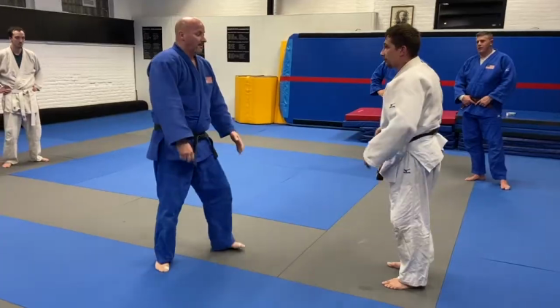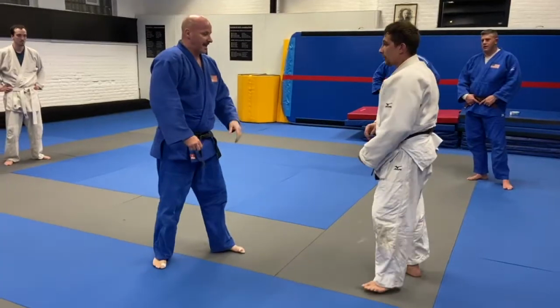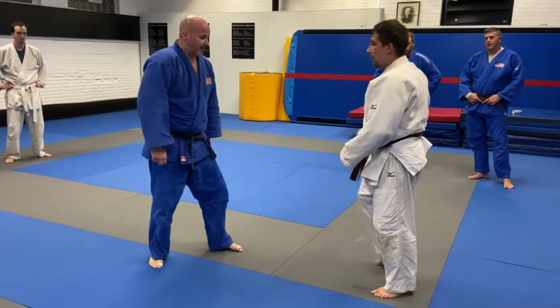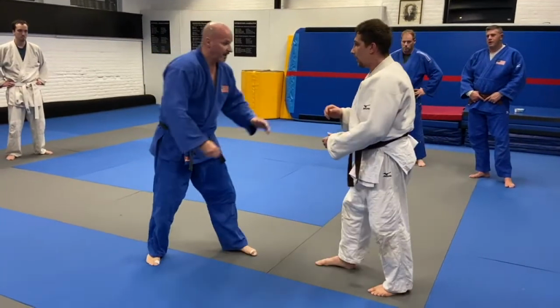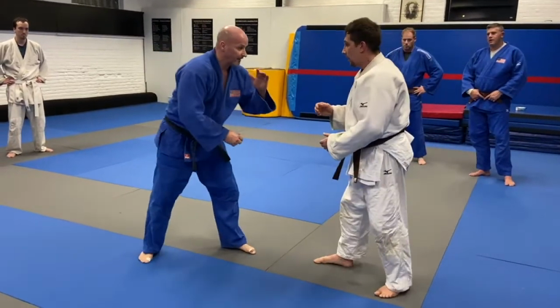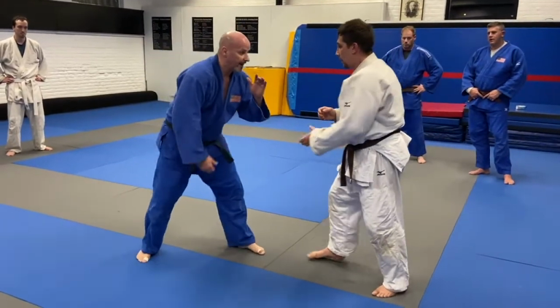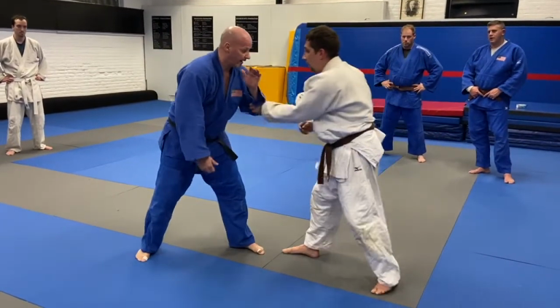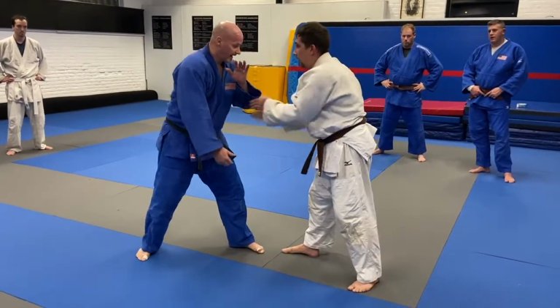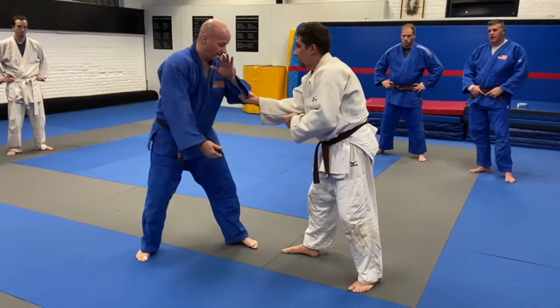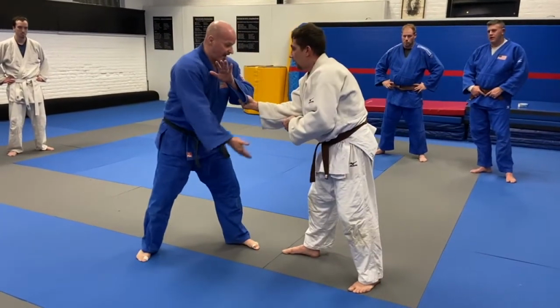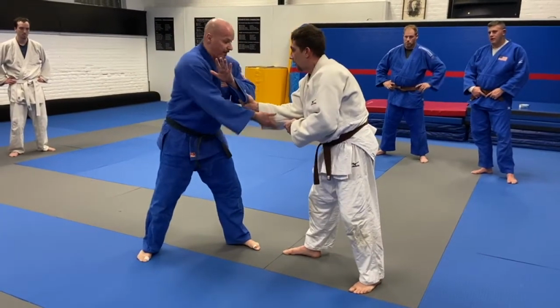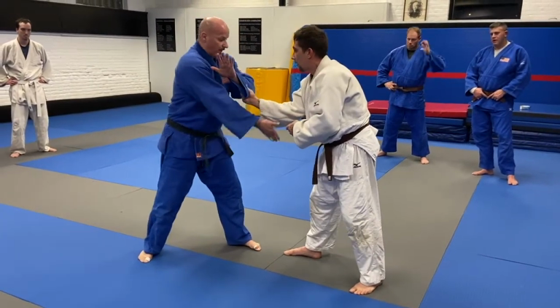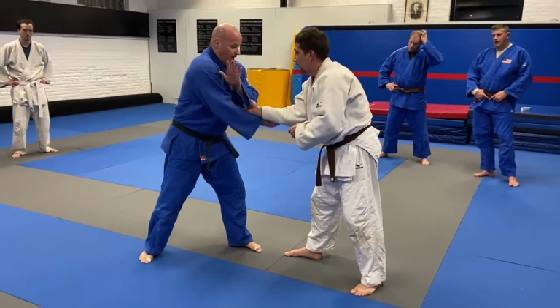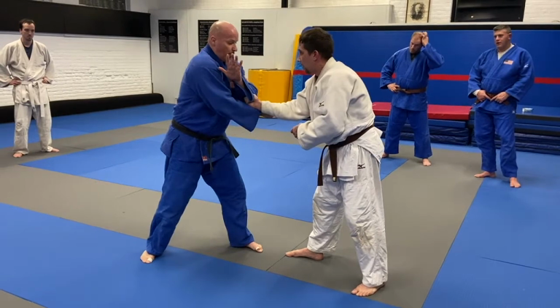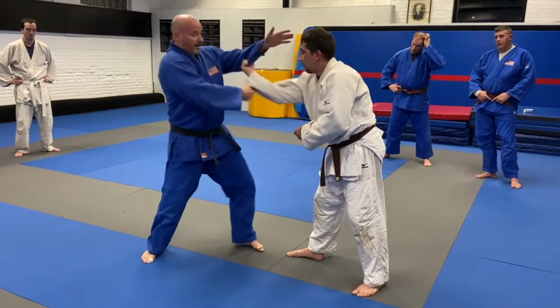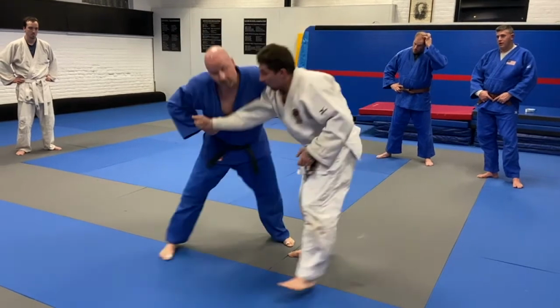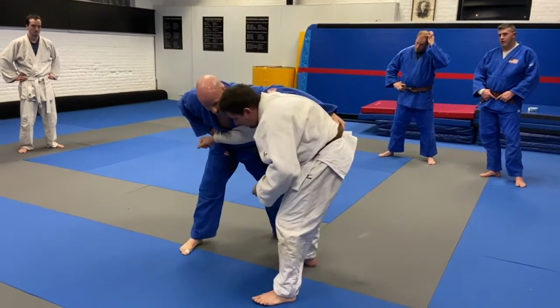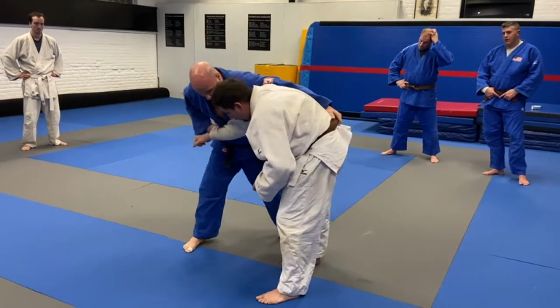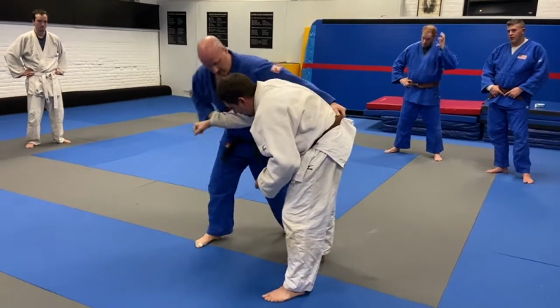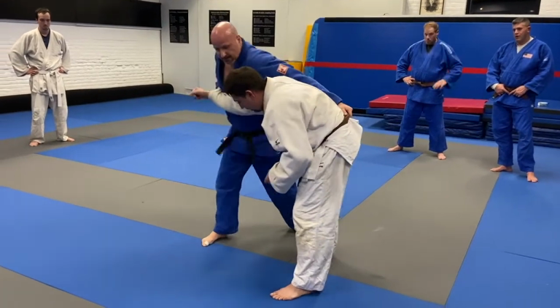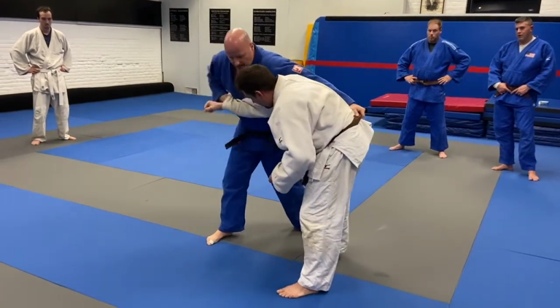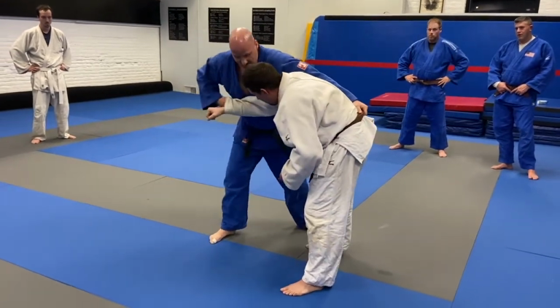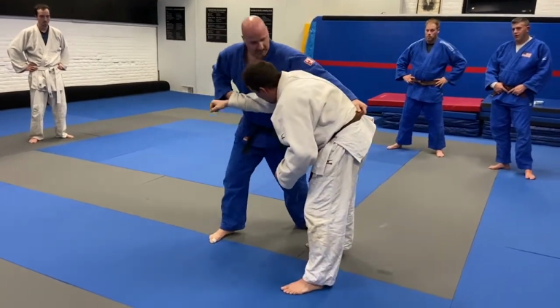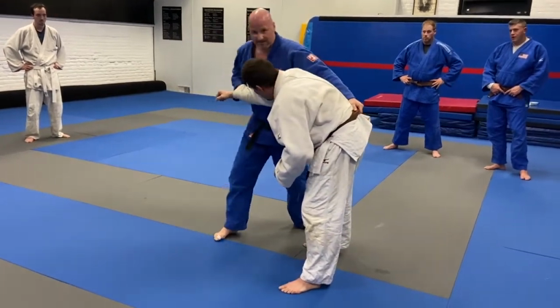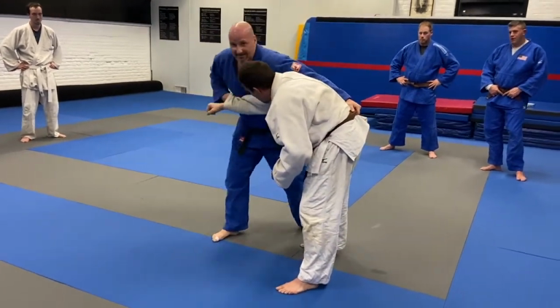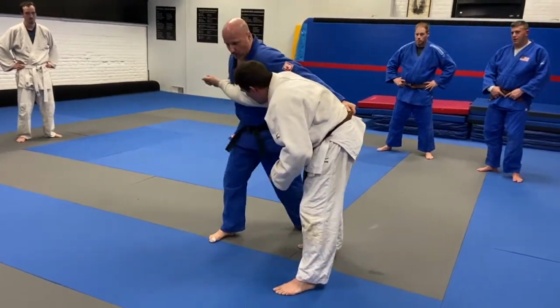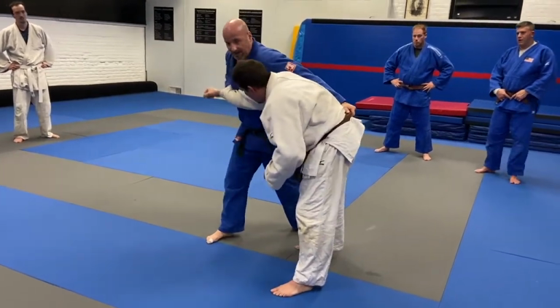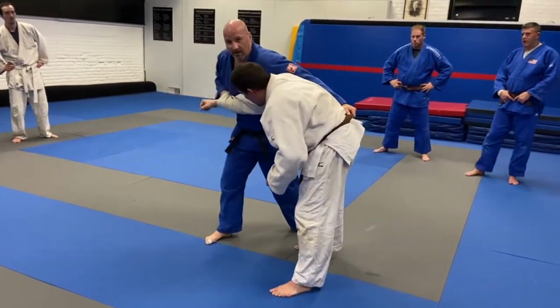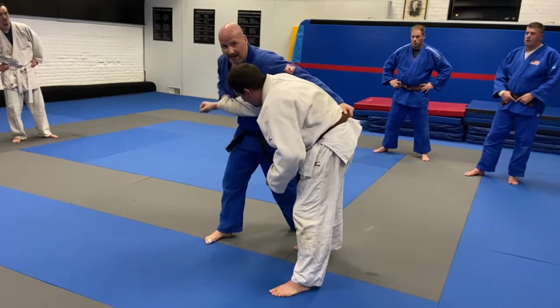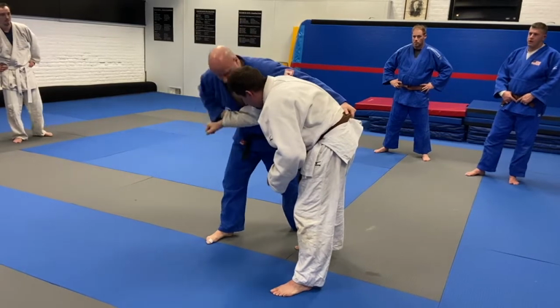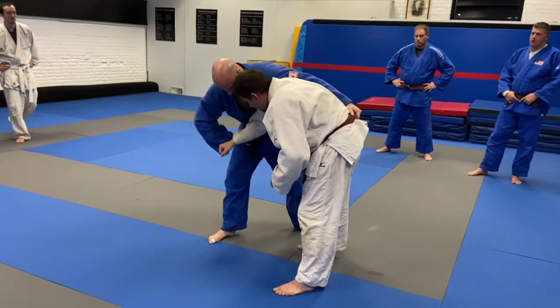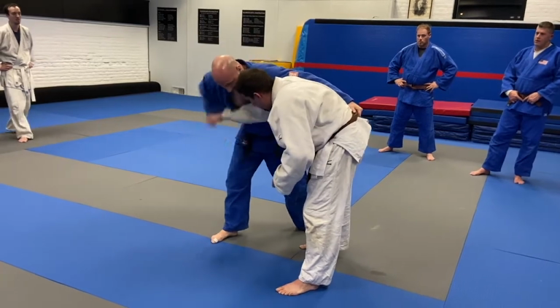The setup is you're leading here, he goes to grab, you pull here, grab the belt. So now you want to be in kind of like — for wrestlers it's kind of like a Russian. This is like a little Russian tie.